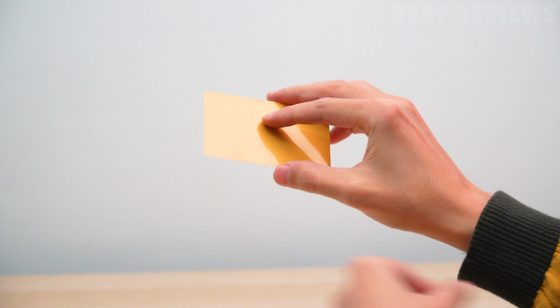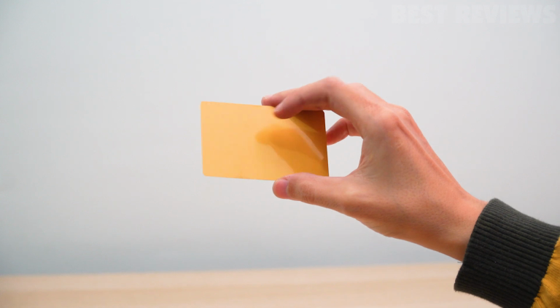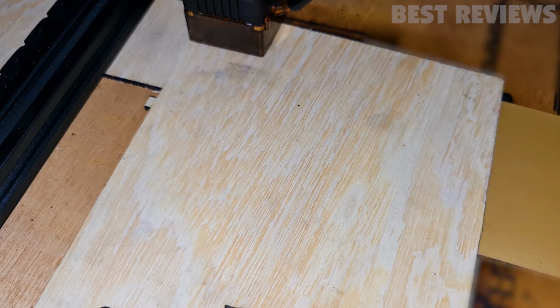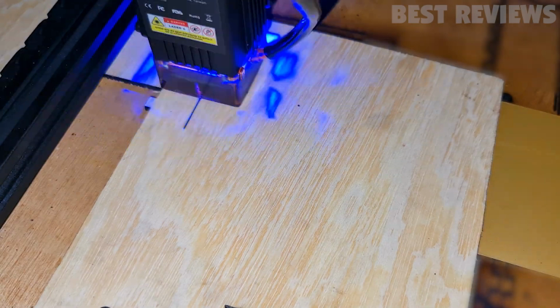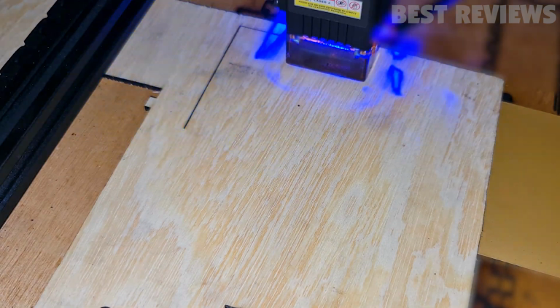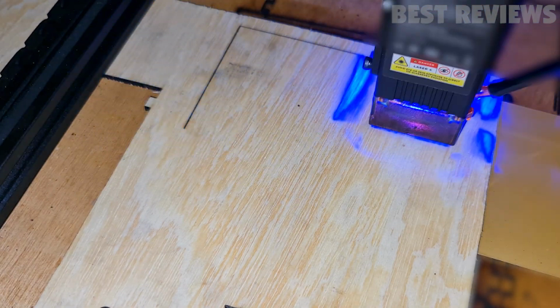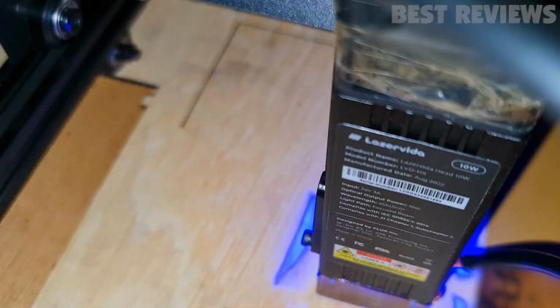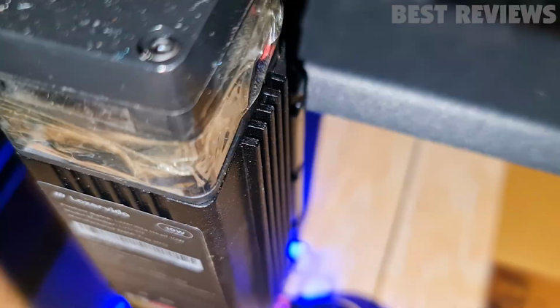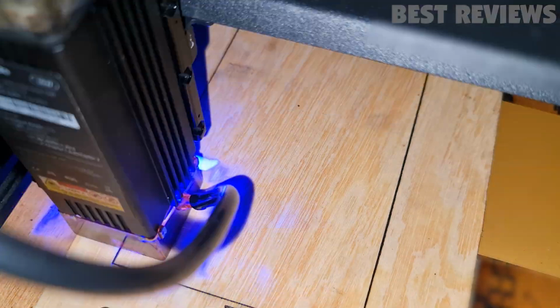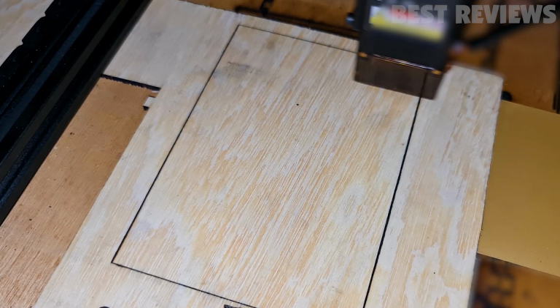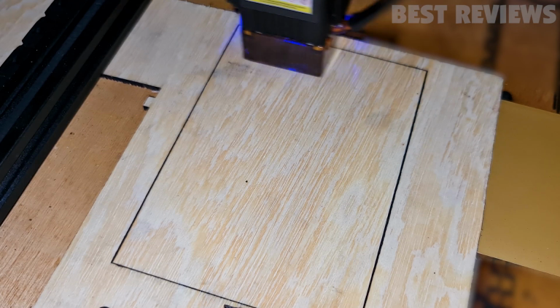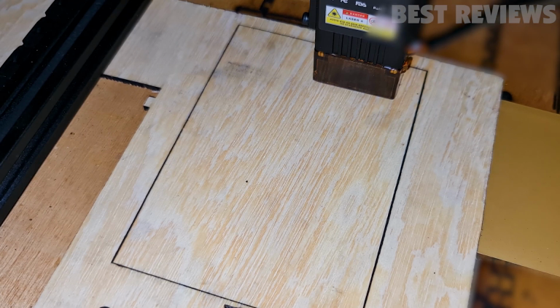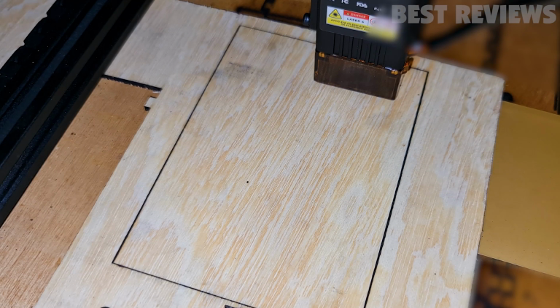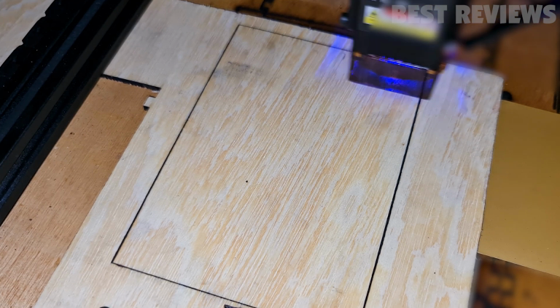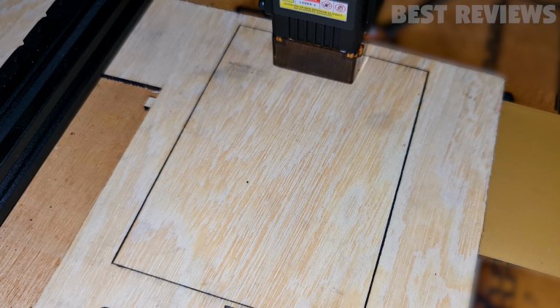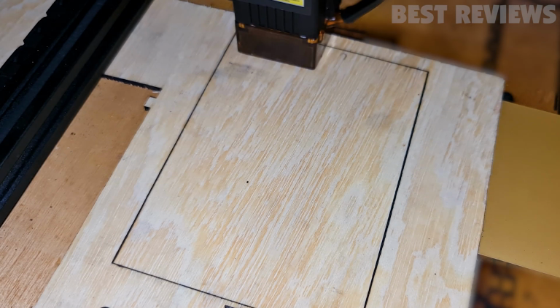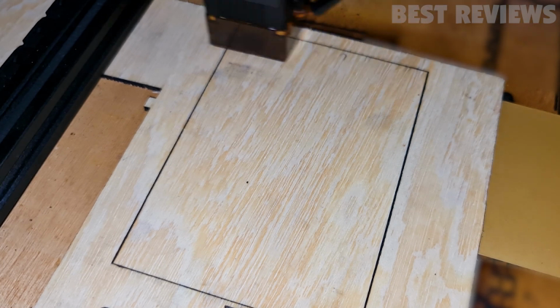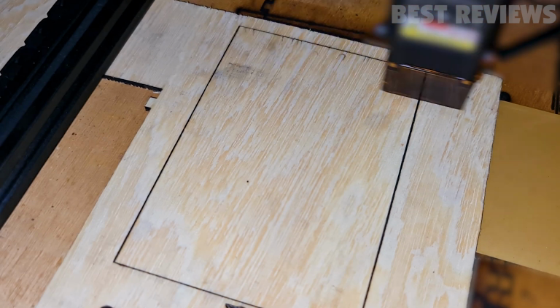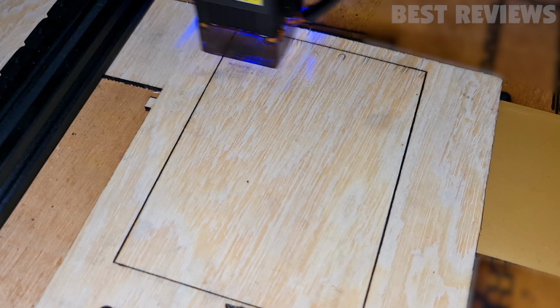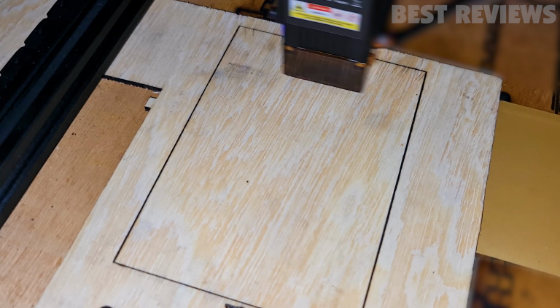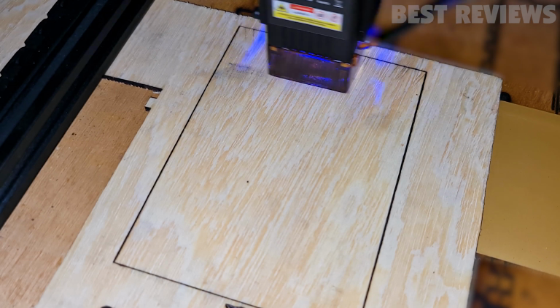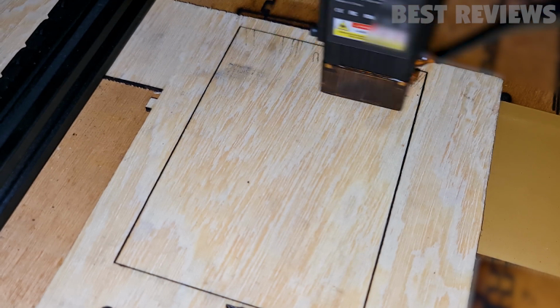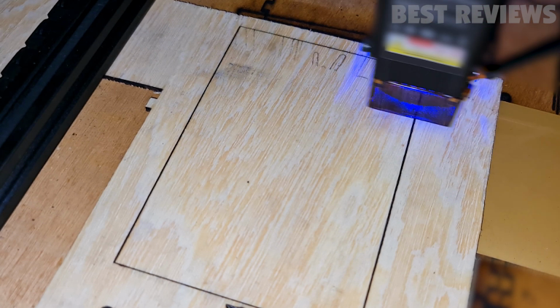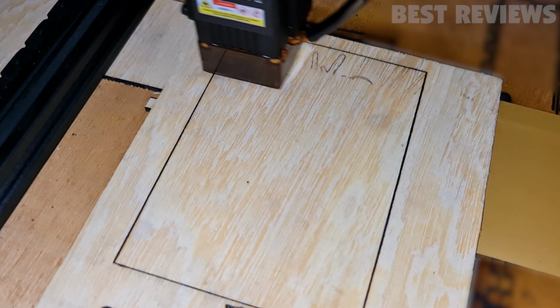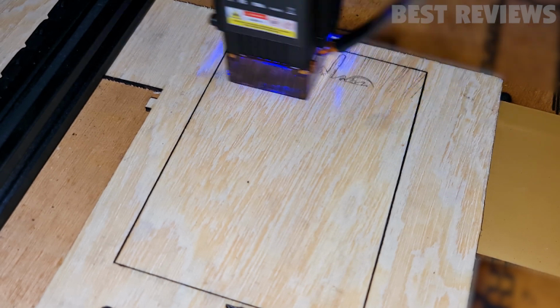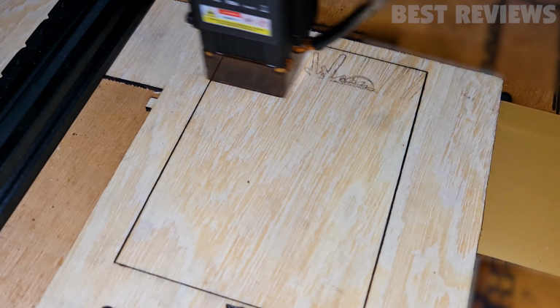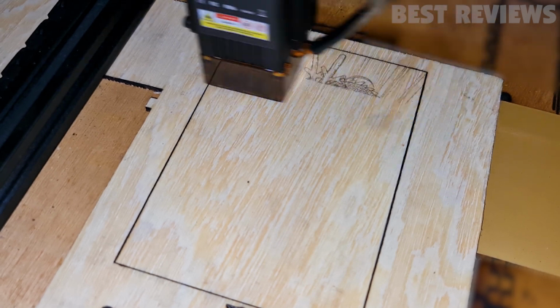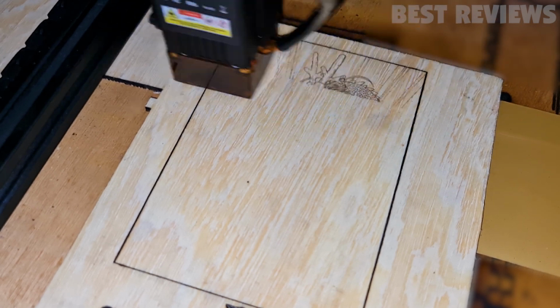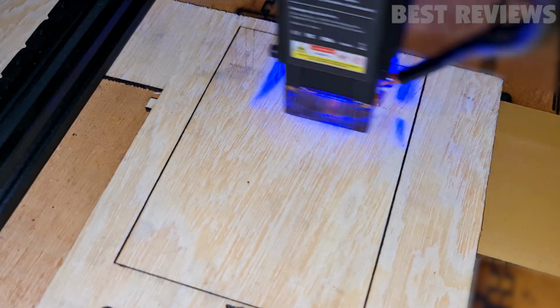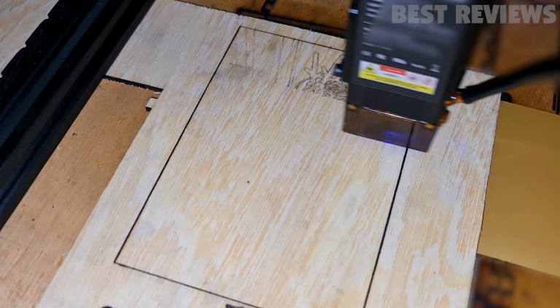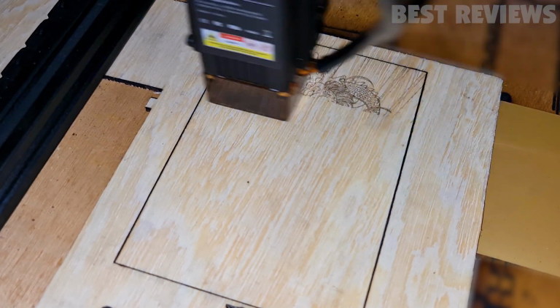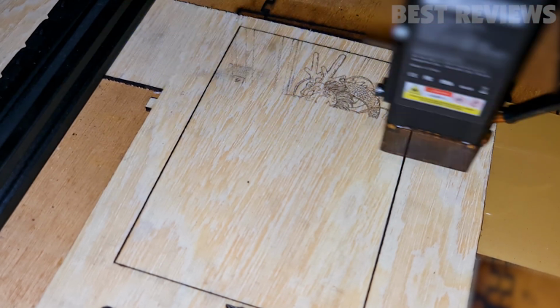The results are impressive. The laser is able to produce precise and clear cuts and engravings. I must say it really is one of the quietest lasers I have ever tested.